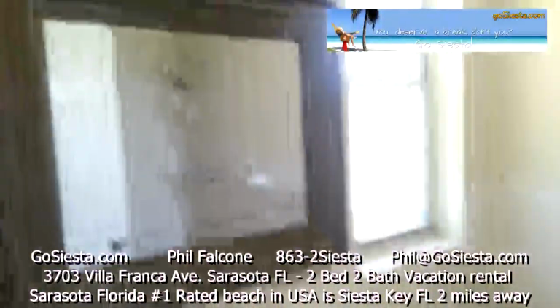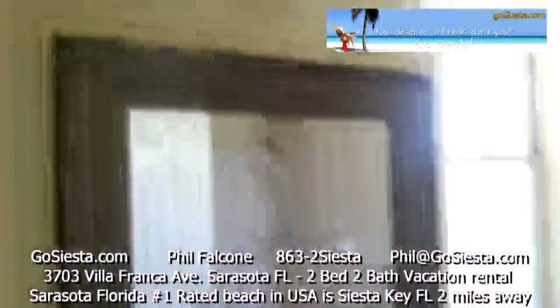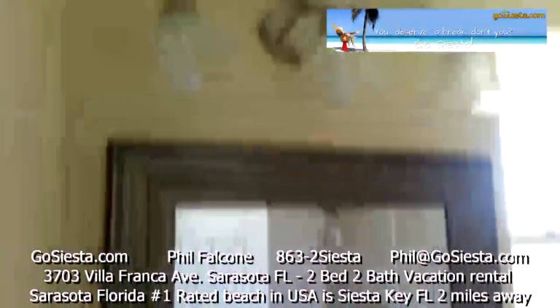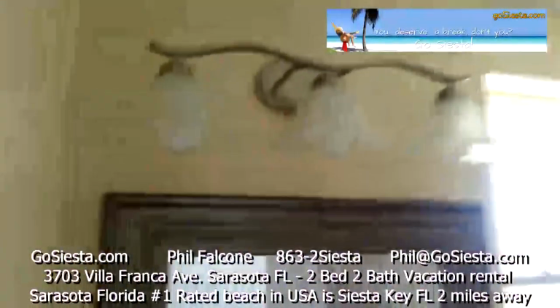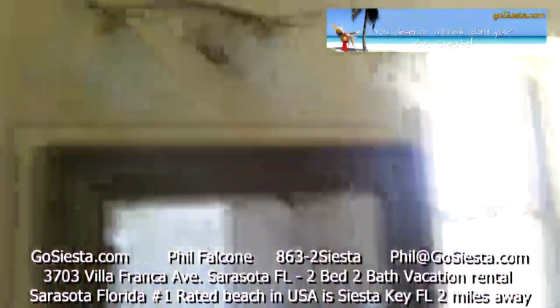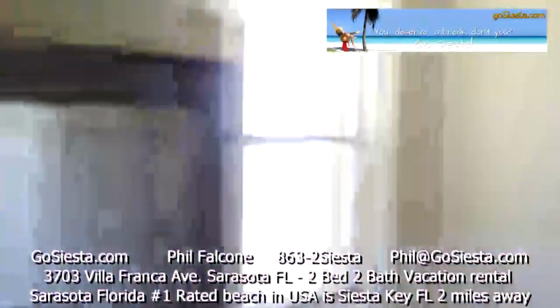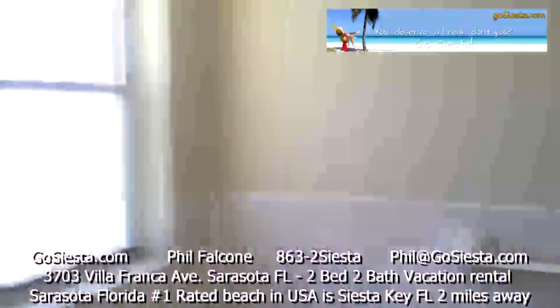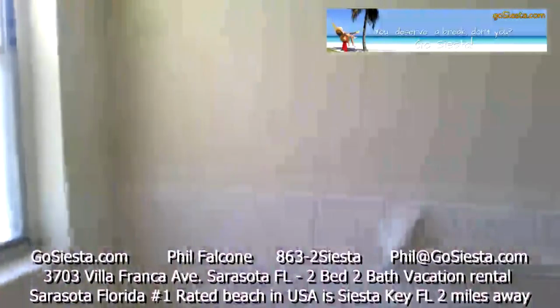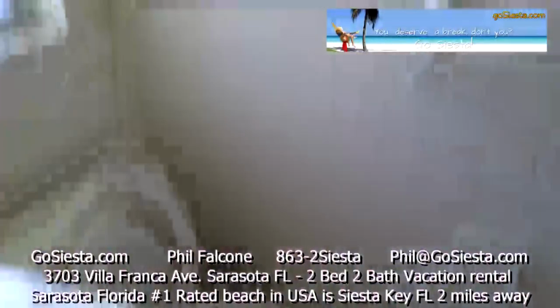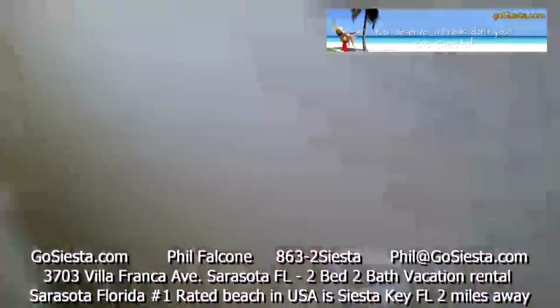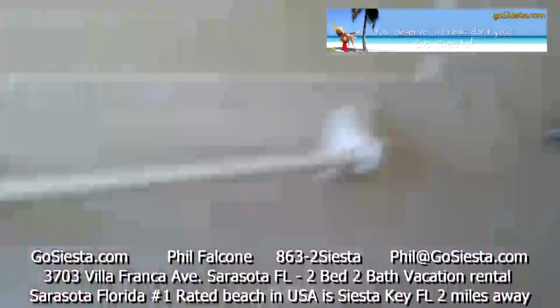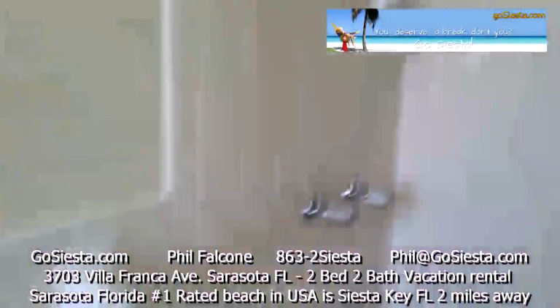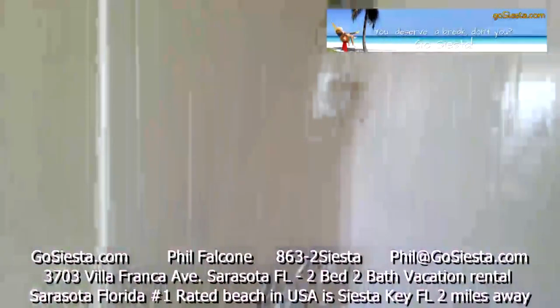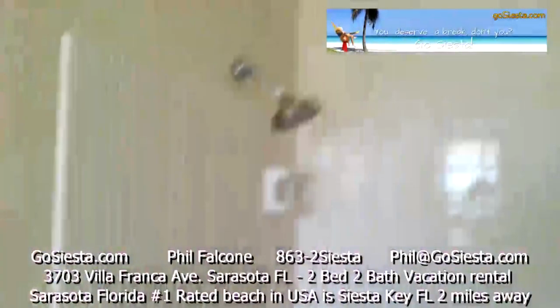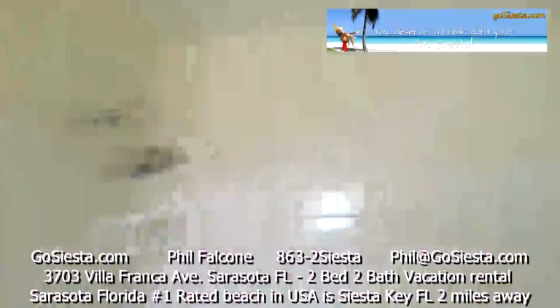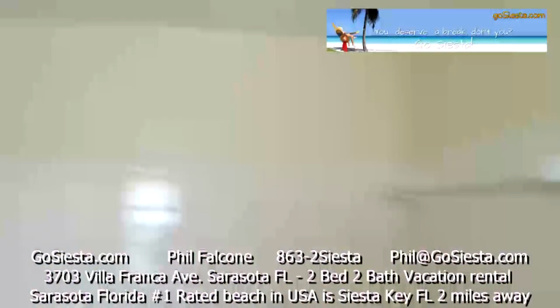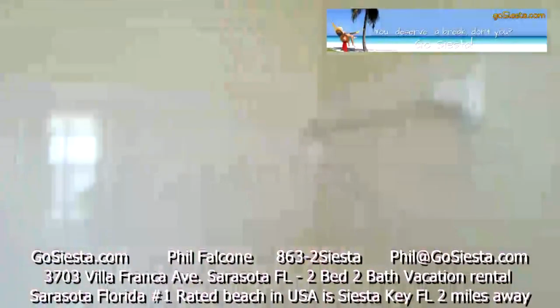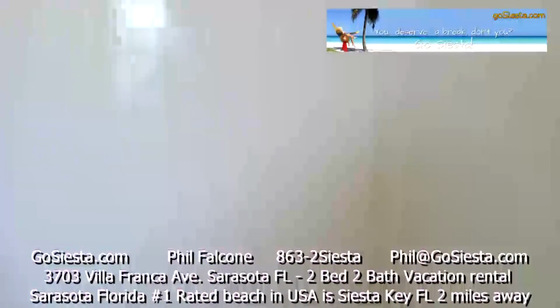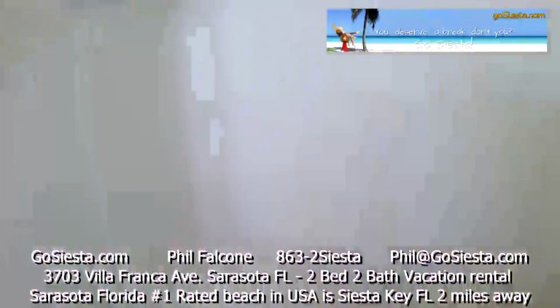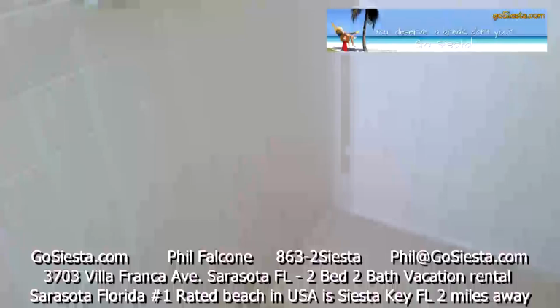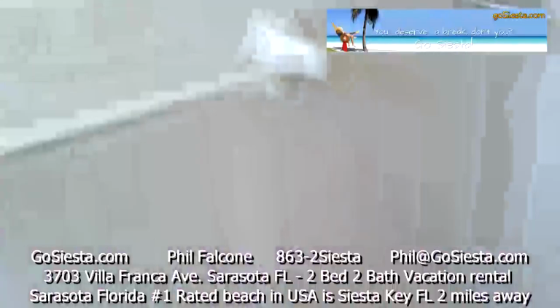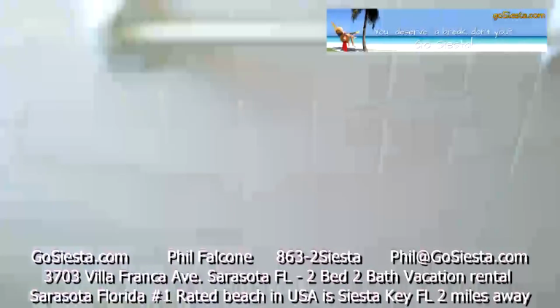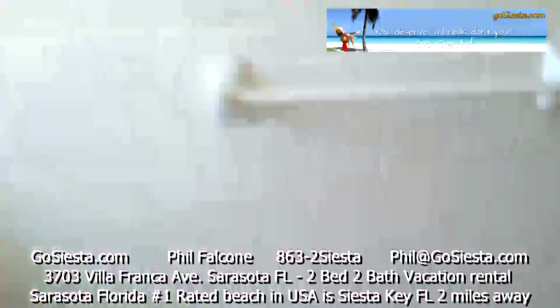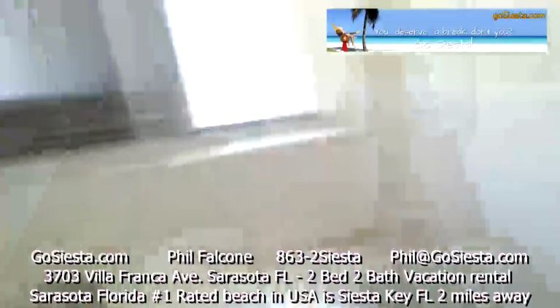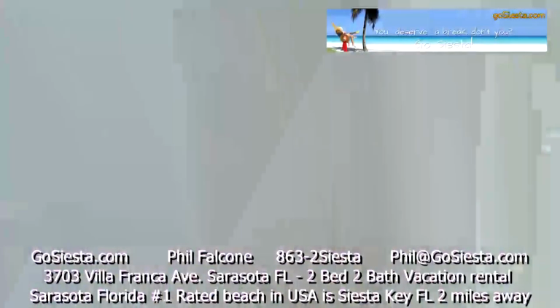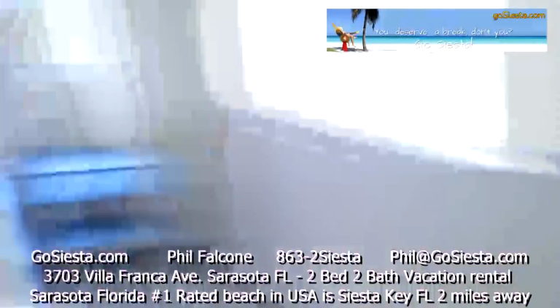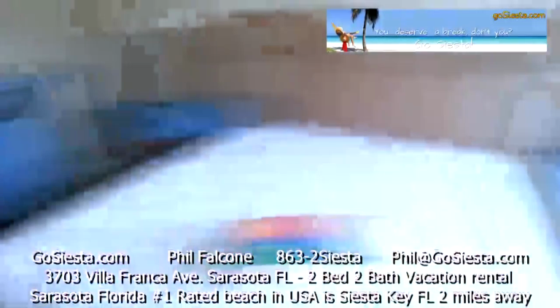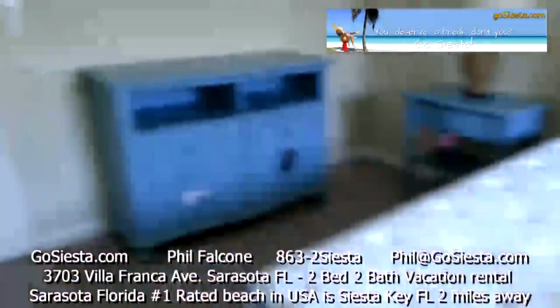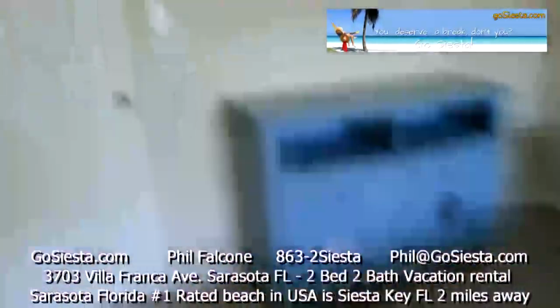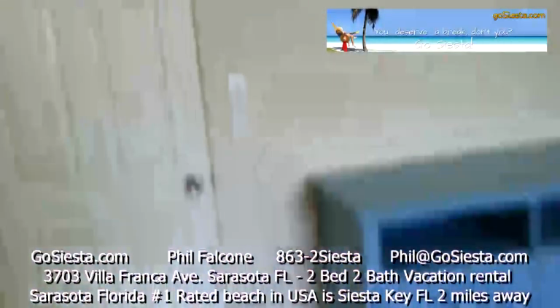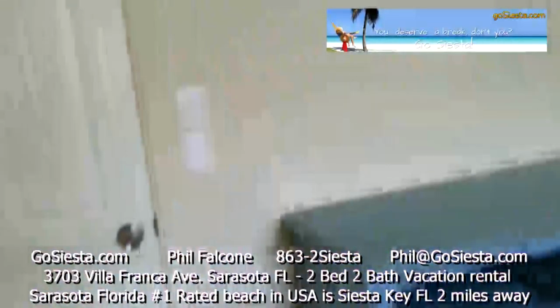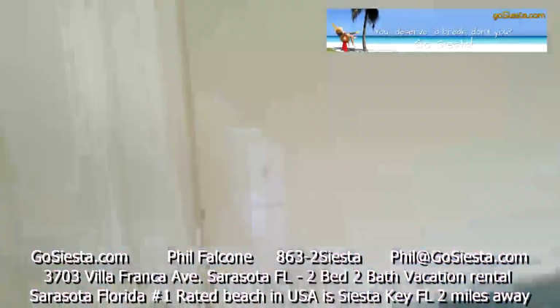Bathroom: vanities, mirrors, light fixtures, everything all set up. Here's the shower — don't have the curtains on it yet. Moving as quick as I can.